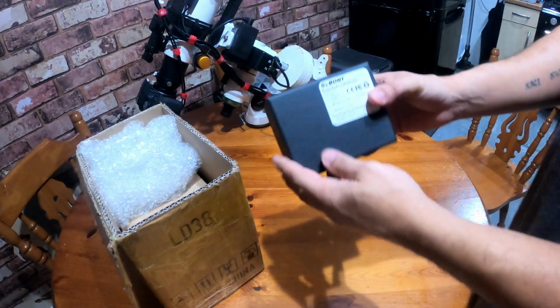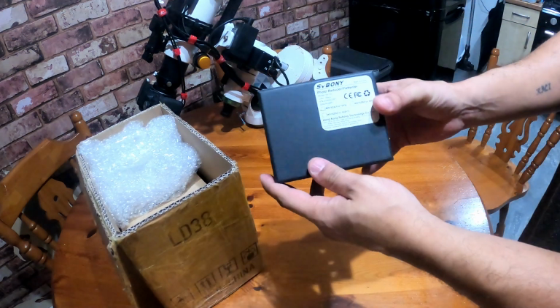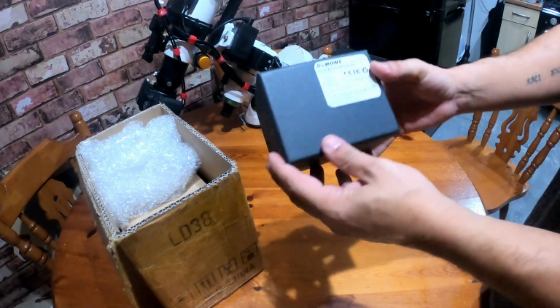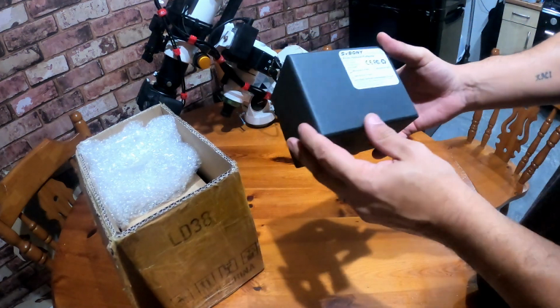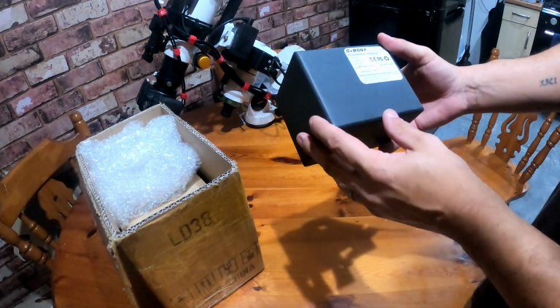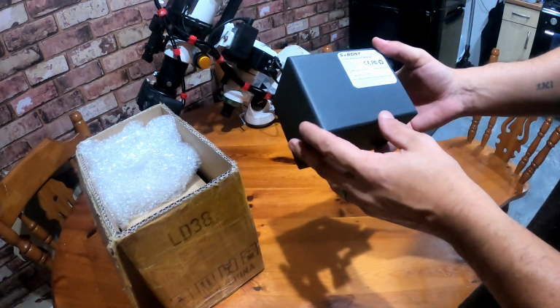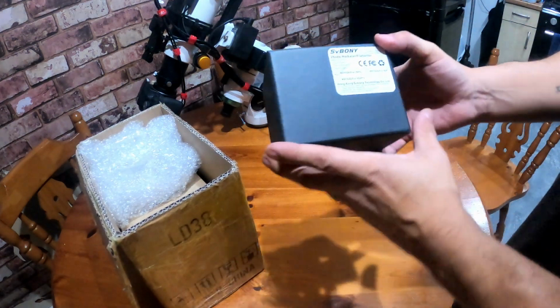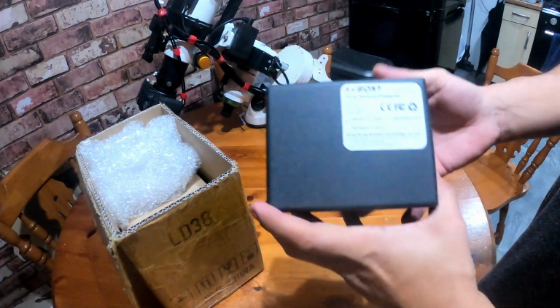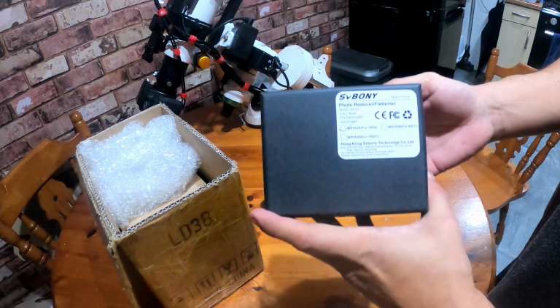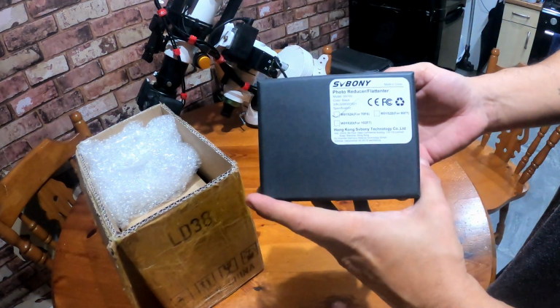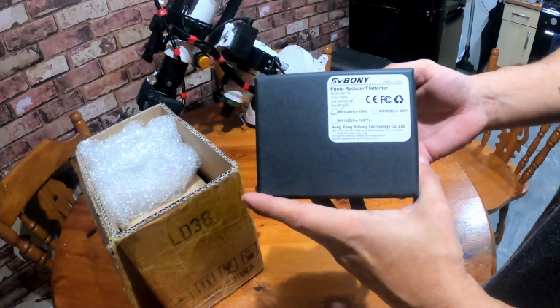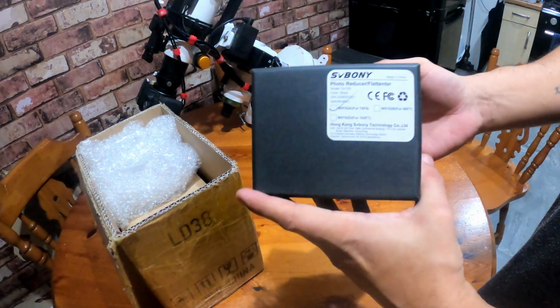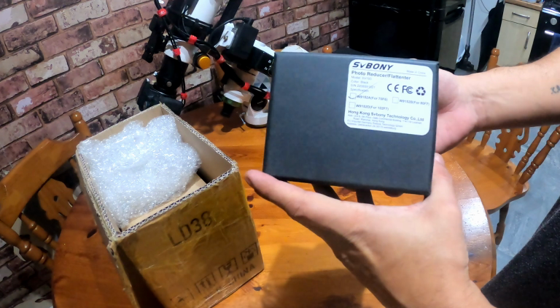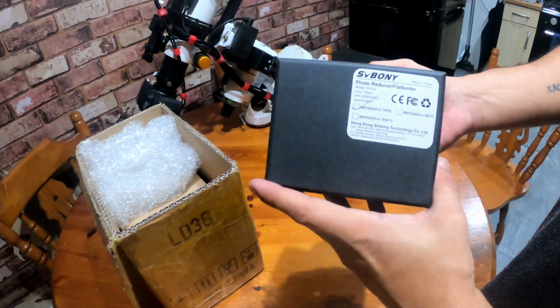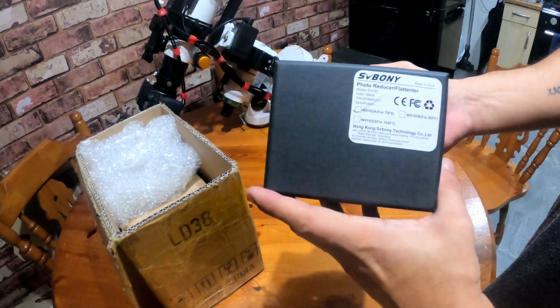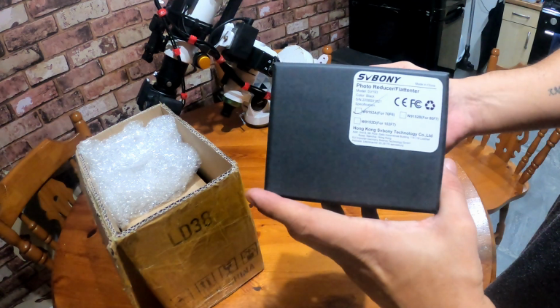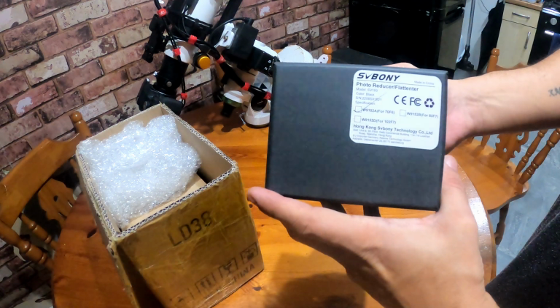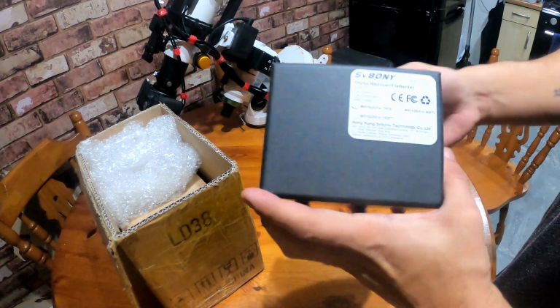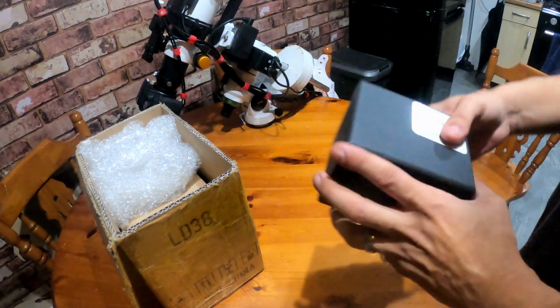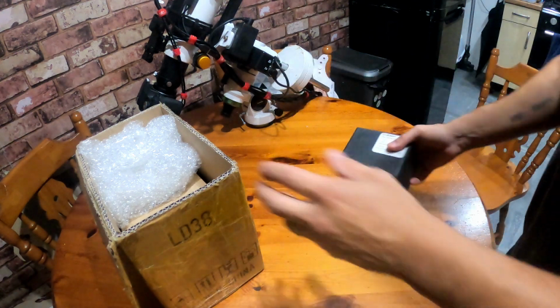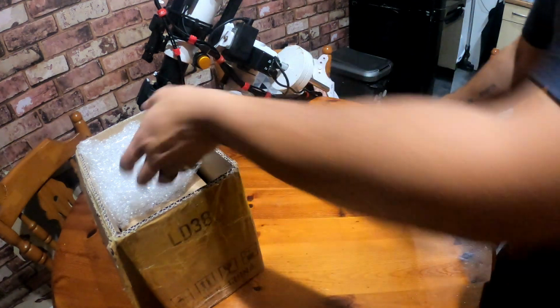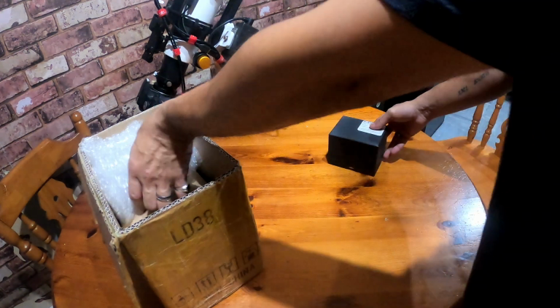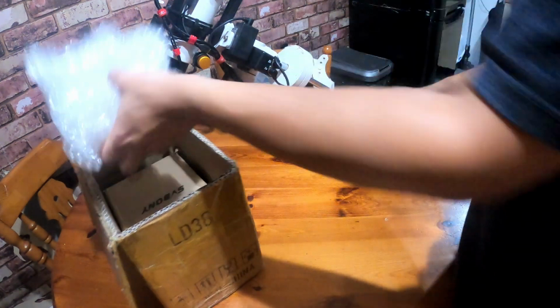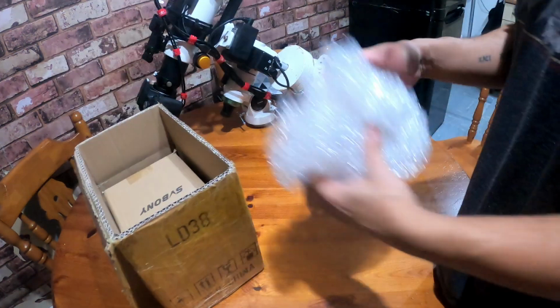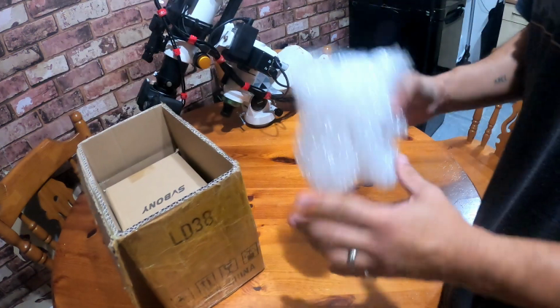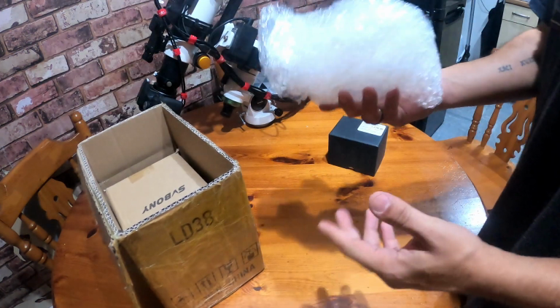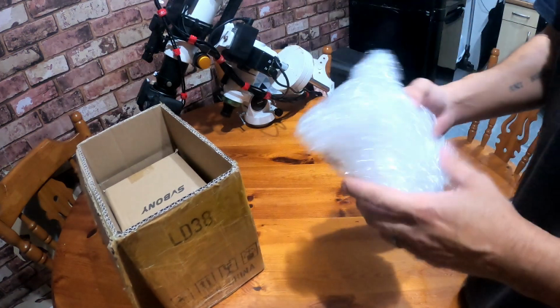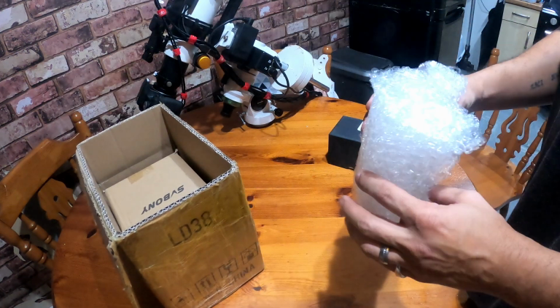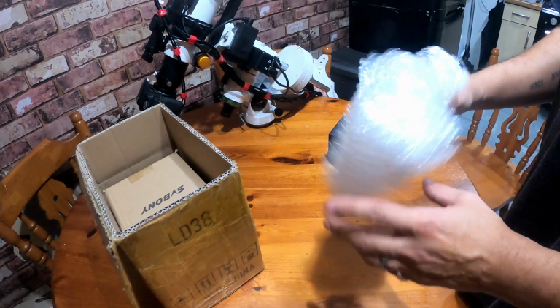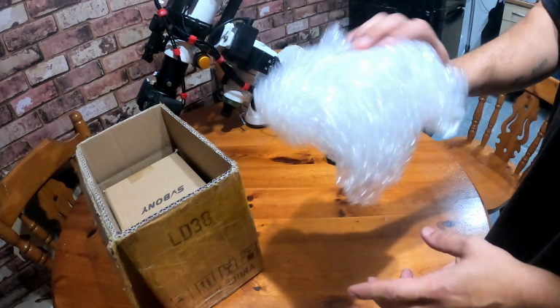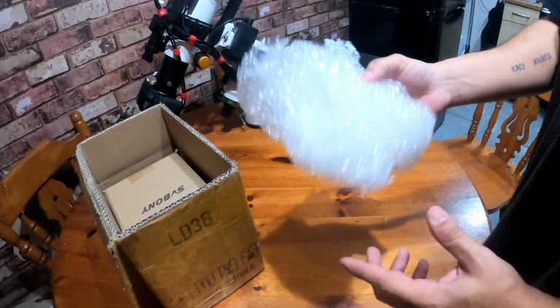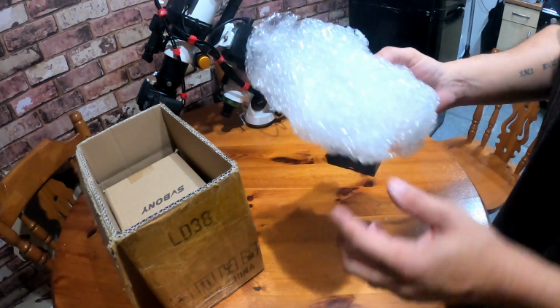First one we have is the flattener reducer I ordered. Not sure what we'll use this for just yet.